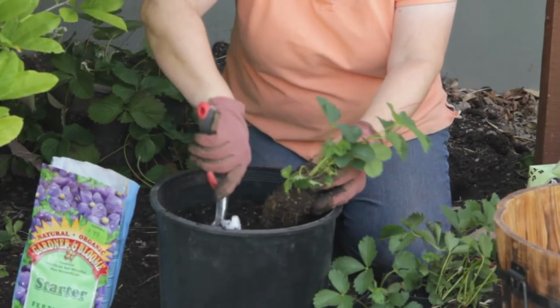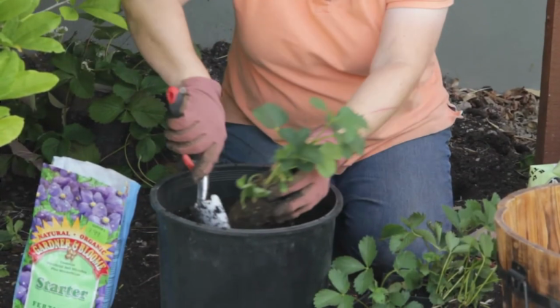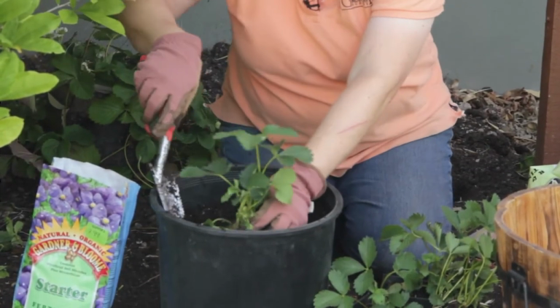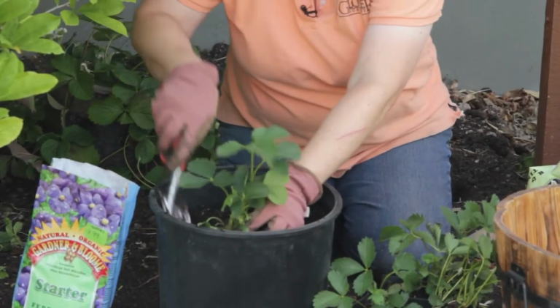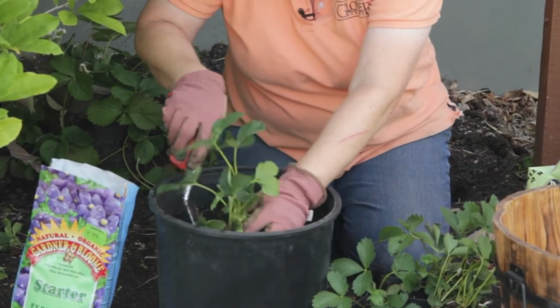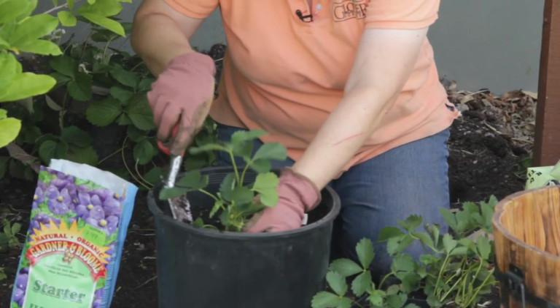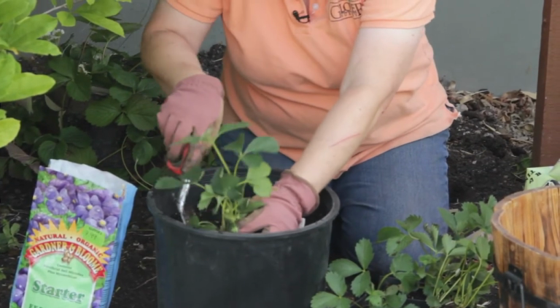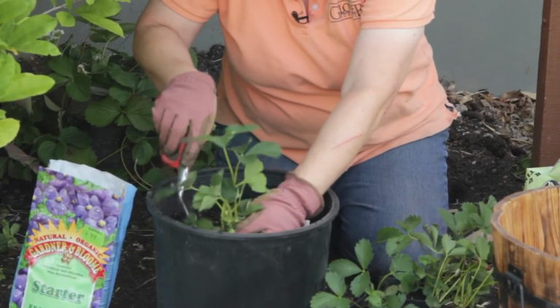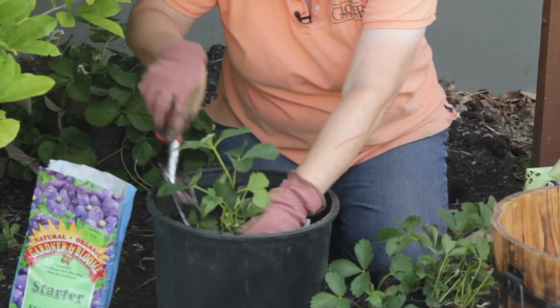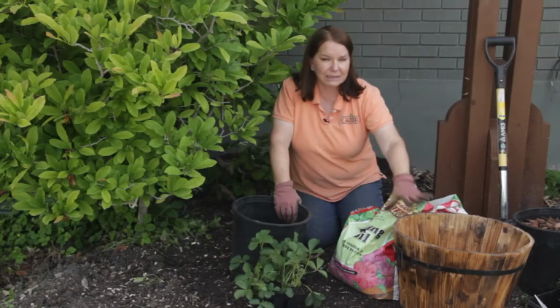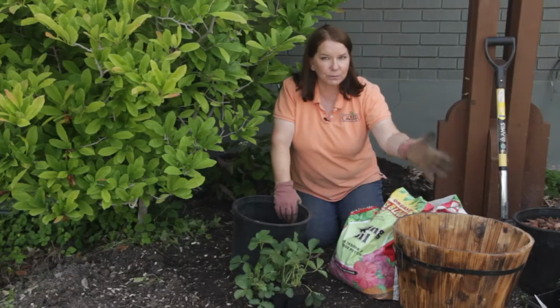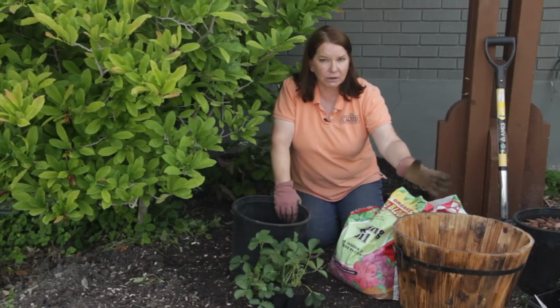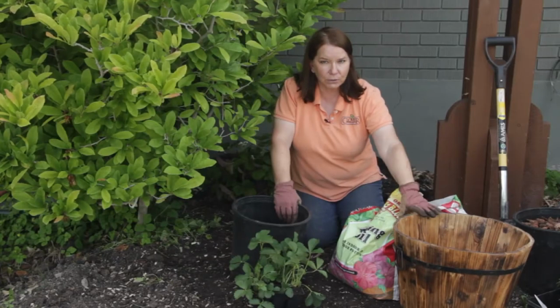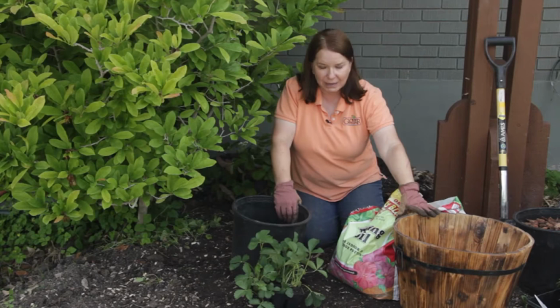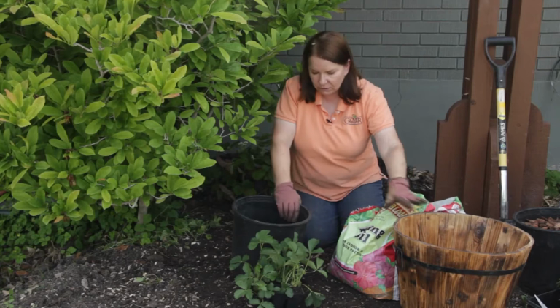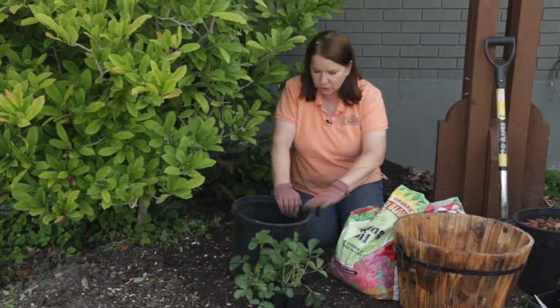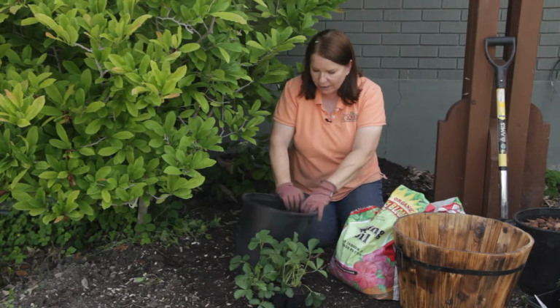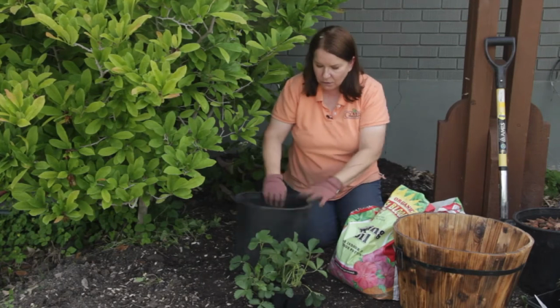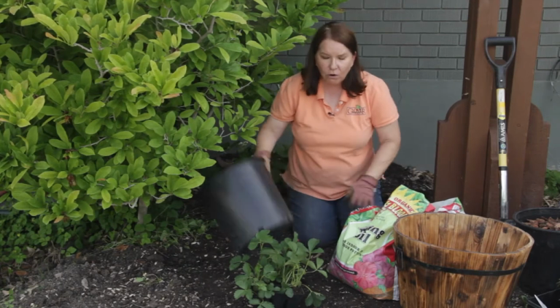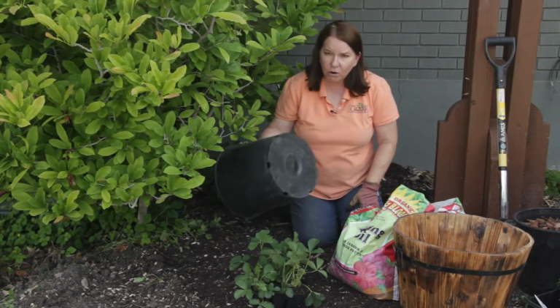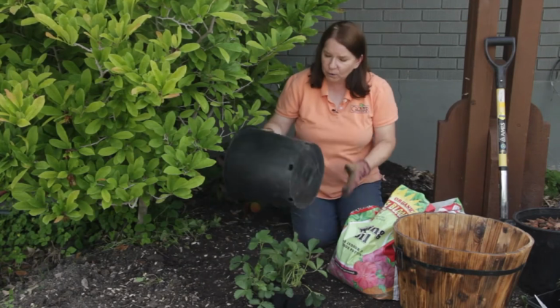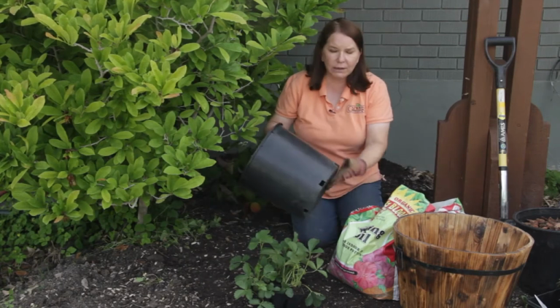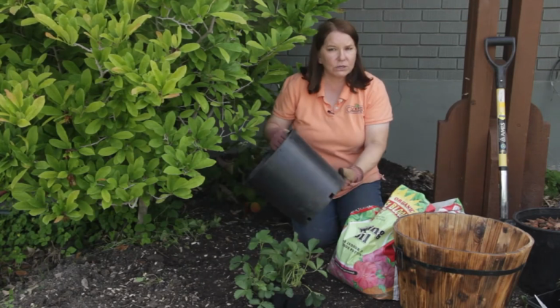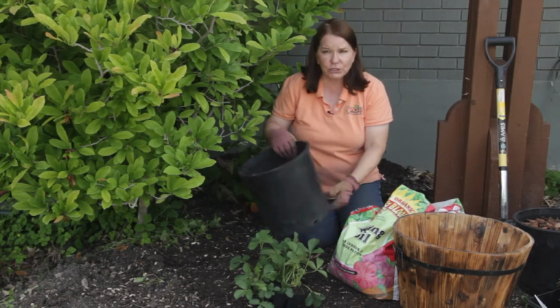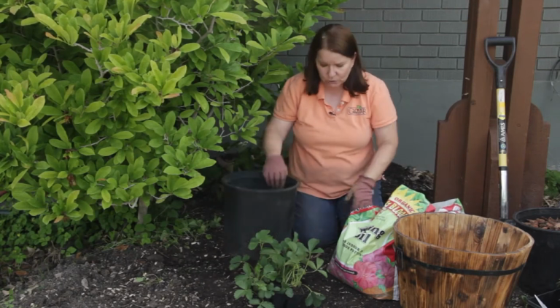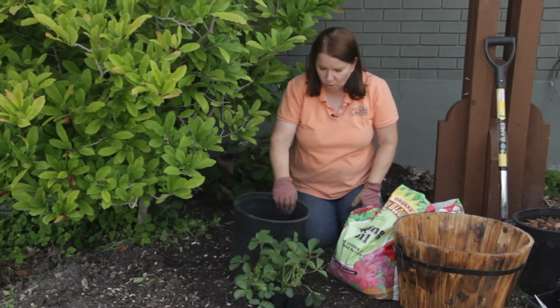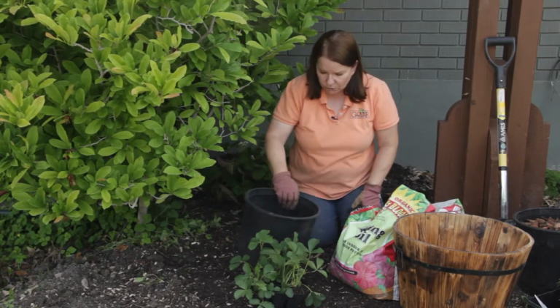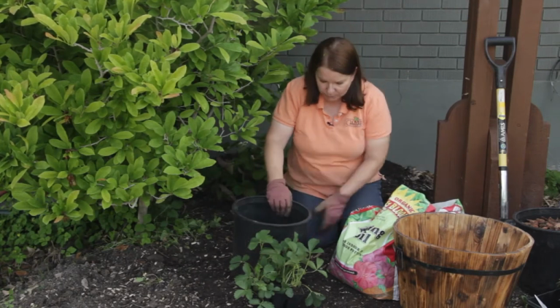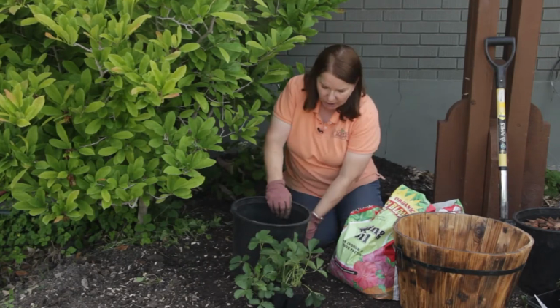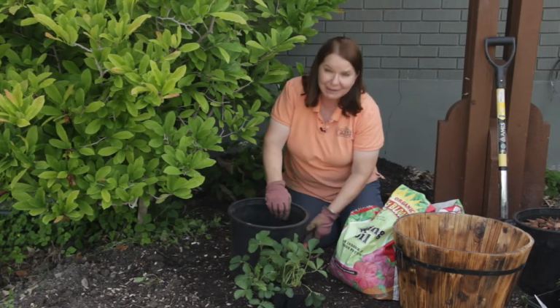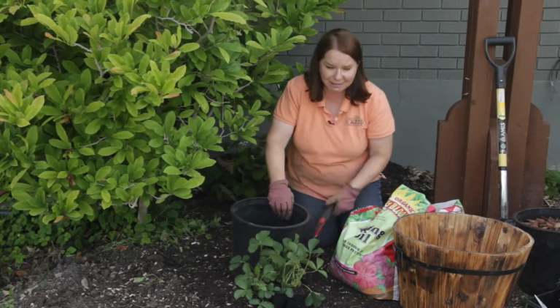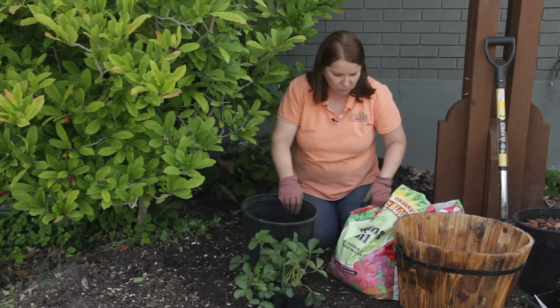Well, you can use a decorative one like this and put it on your patio — it looks great. Or if you want, you can just use an old nursery pot like this one.